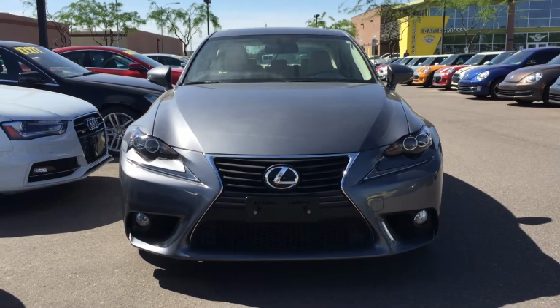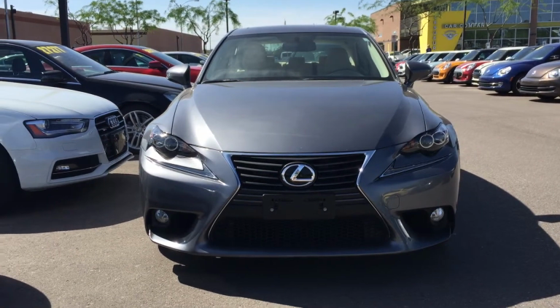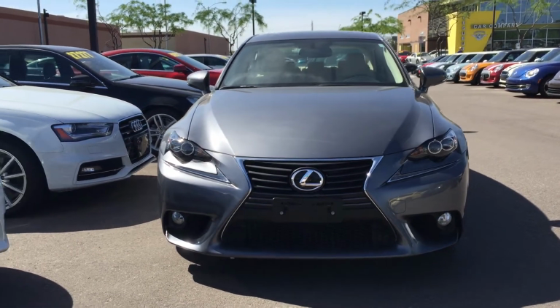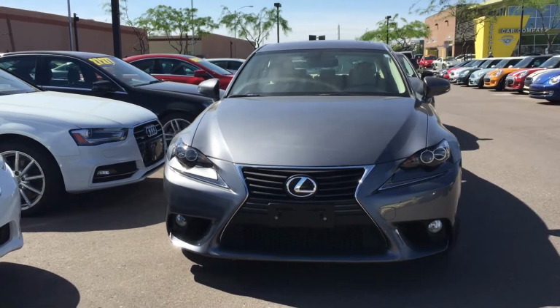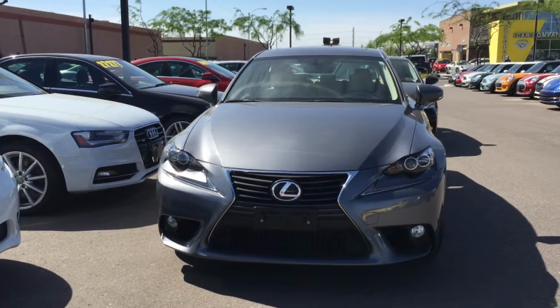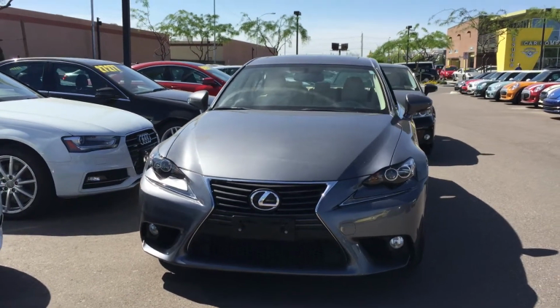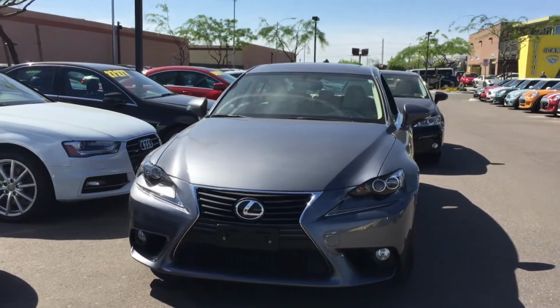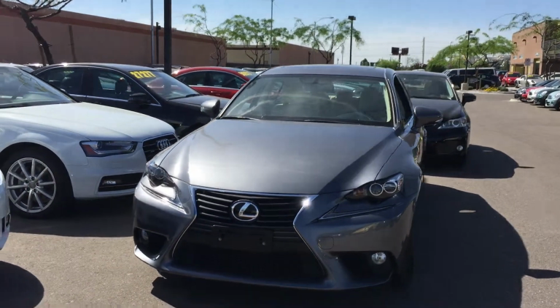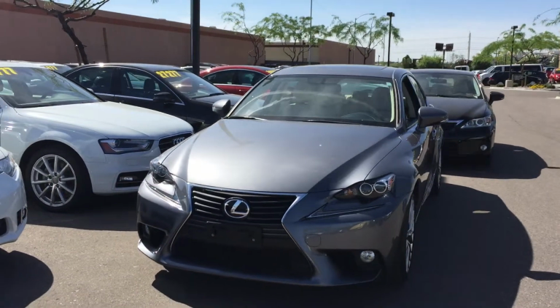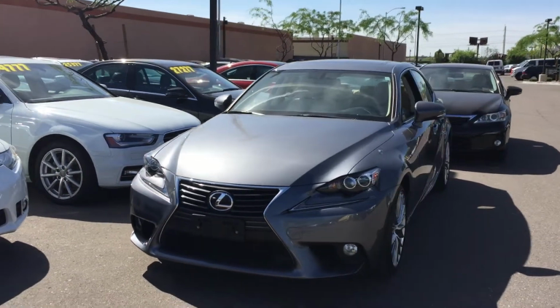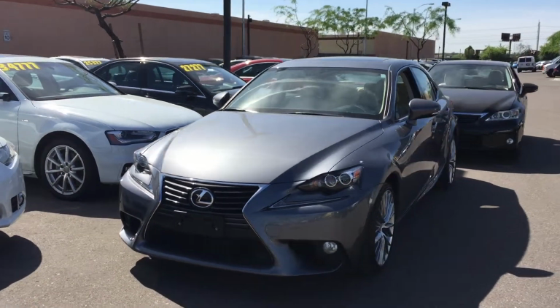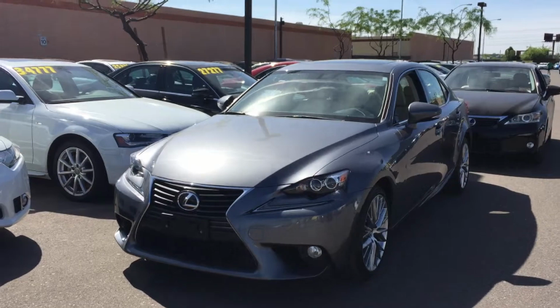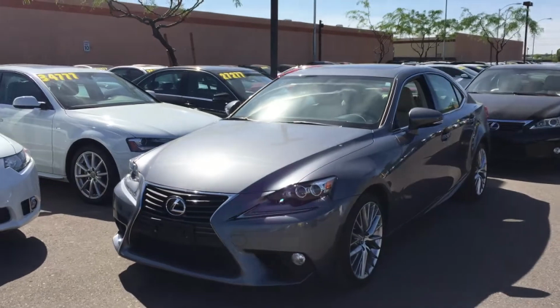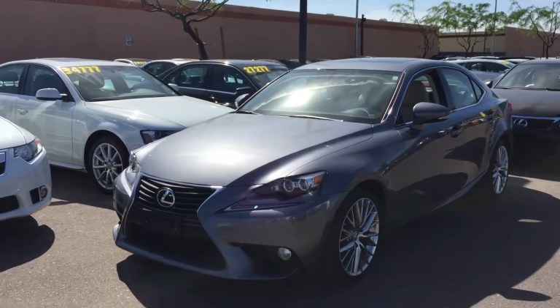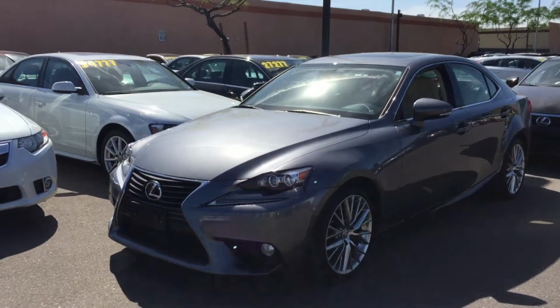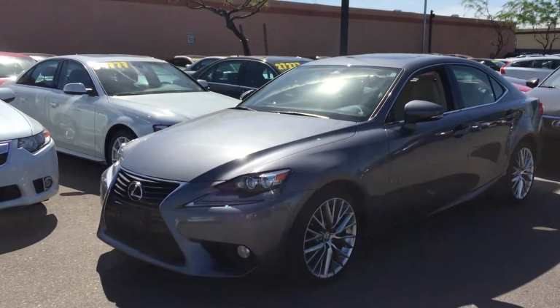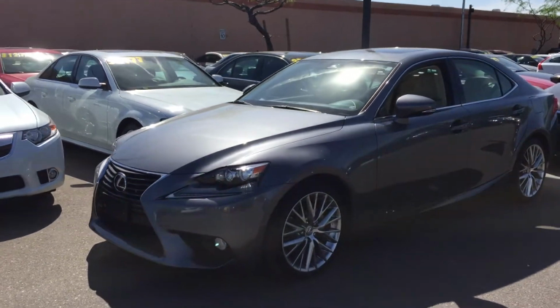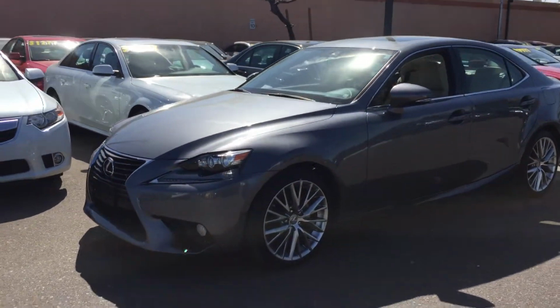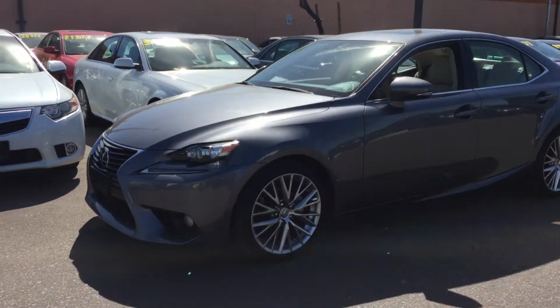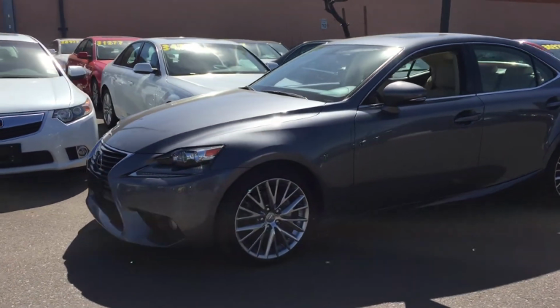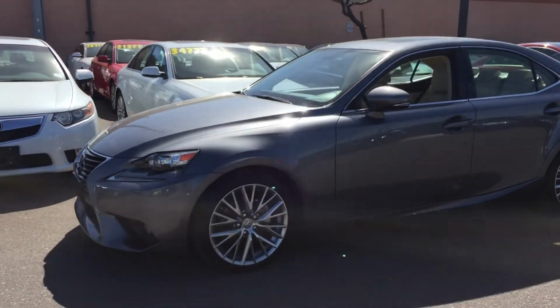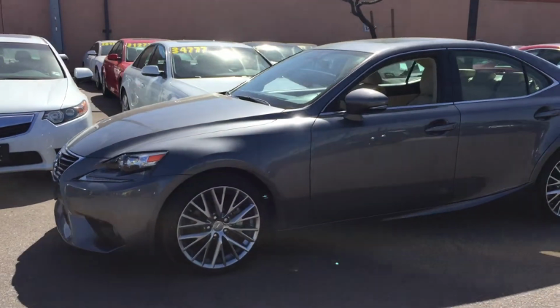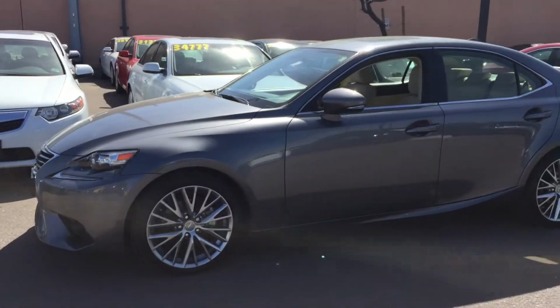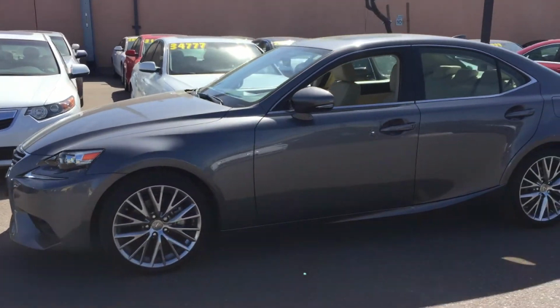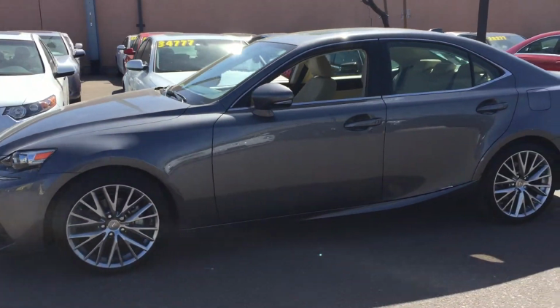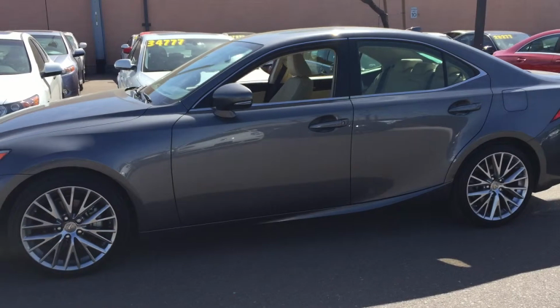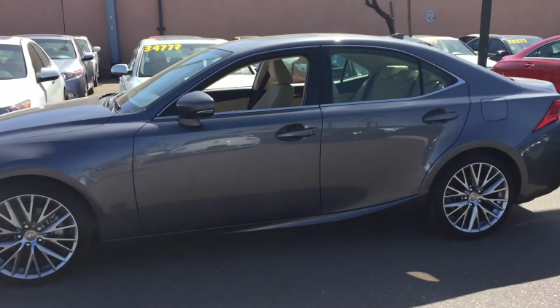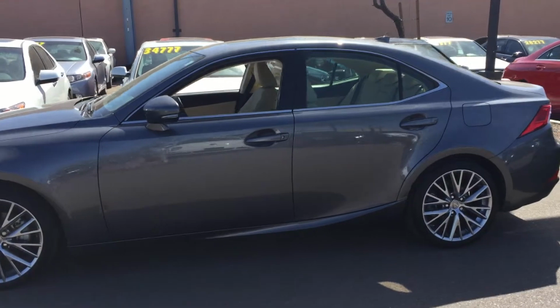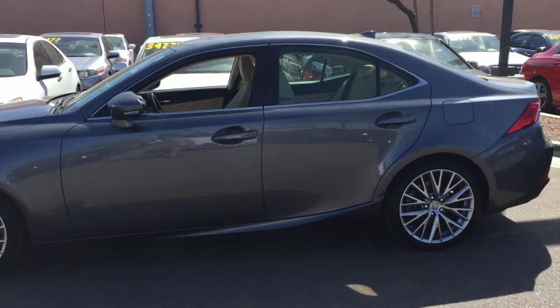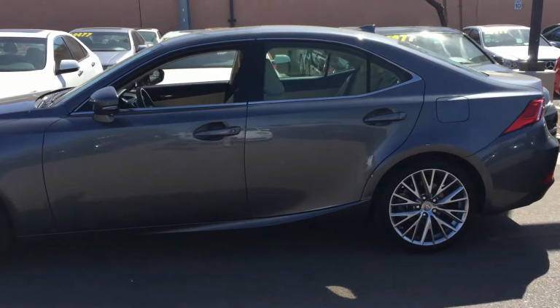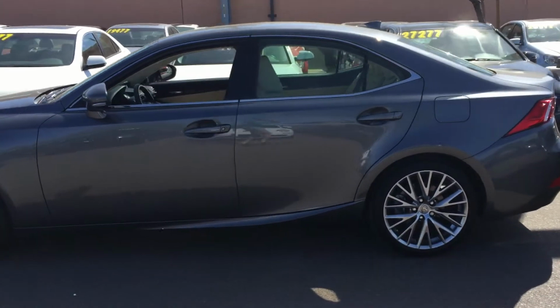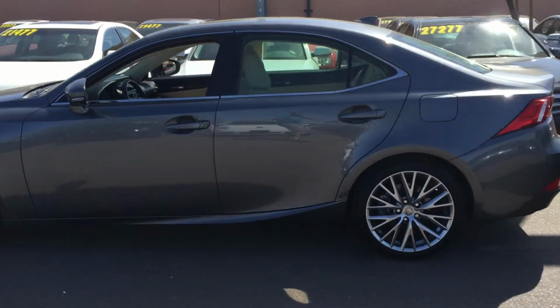You really got to hand it to Lexus. They did a great job designing this IS-250. I love the lines on it, I love the wheel combo, tan interior — it looks fantastic. Just a great looking car.